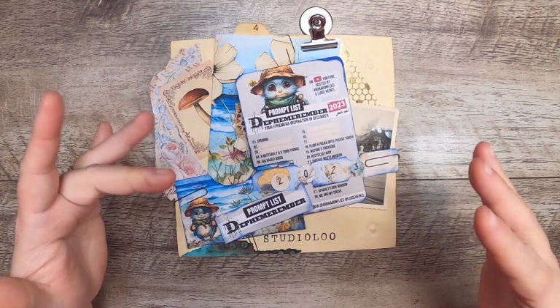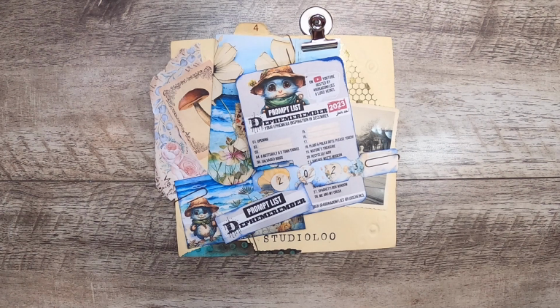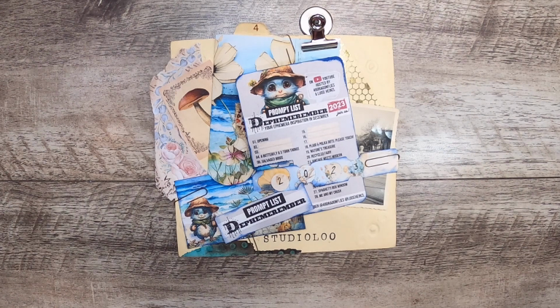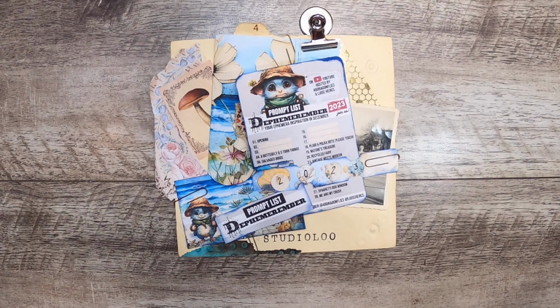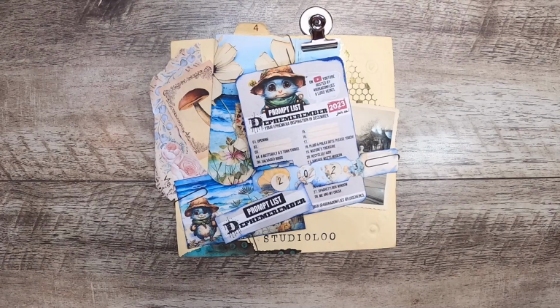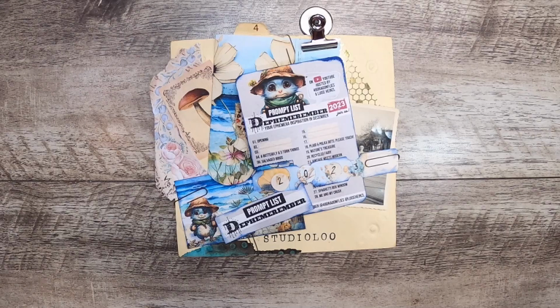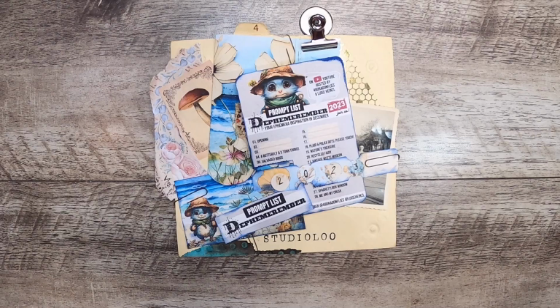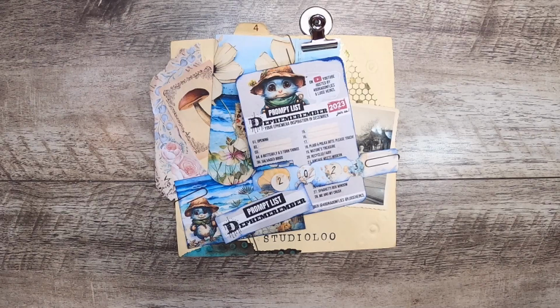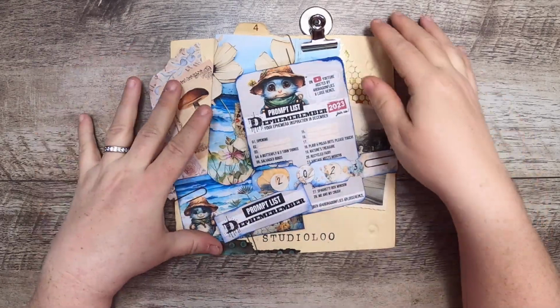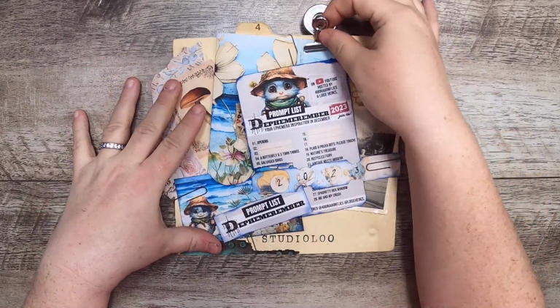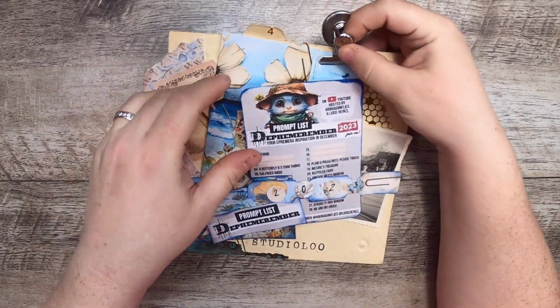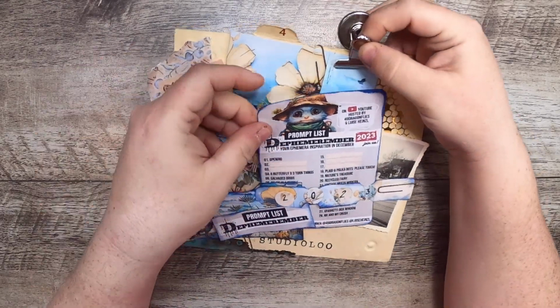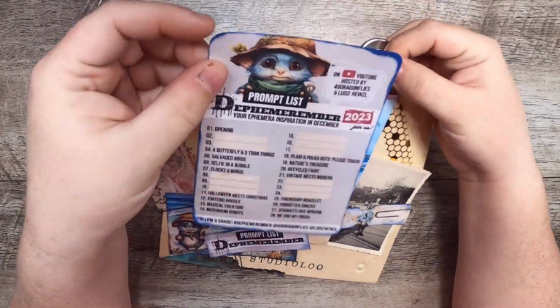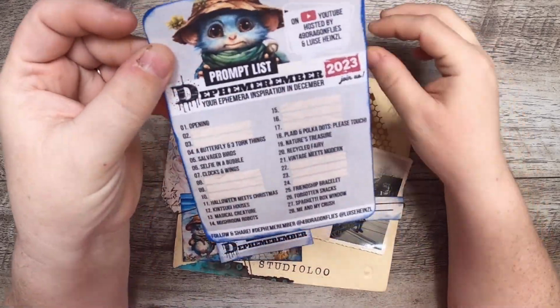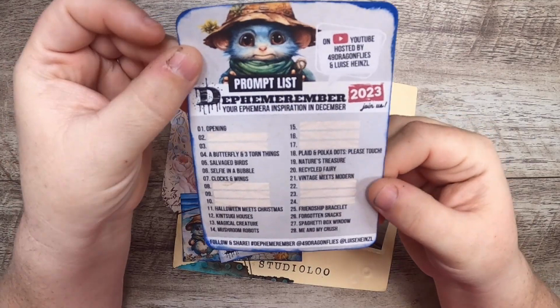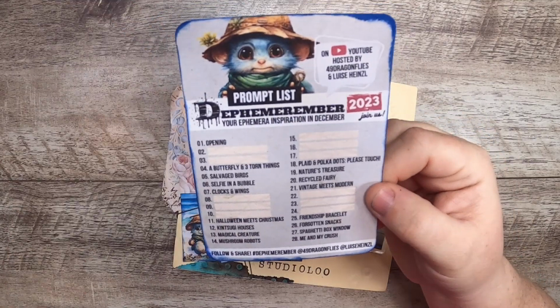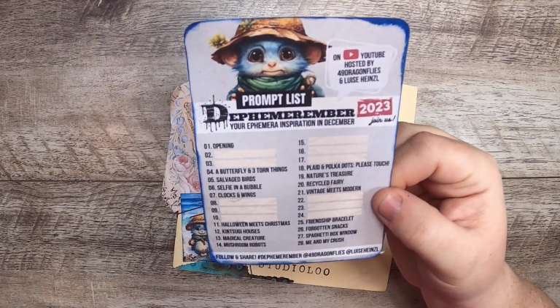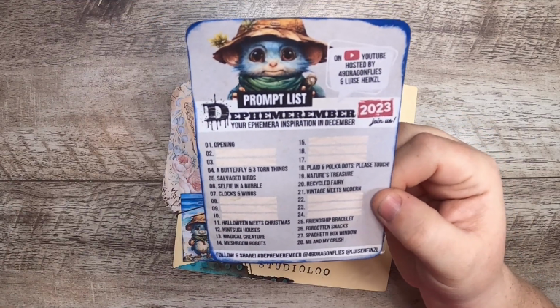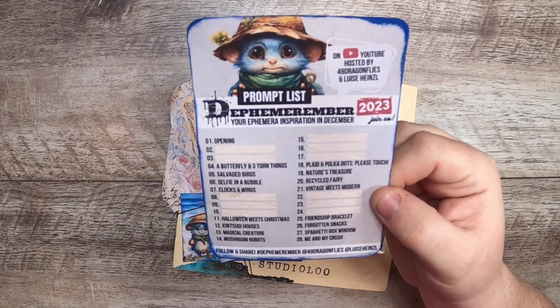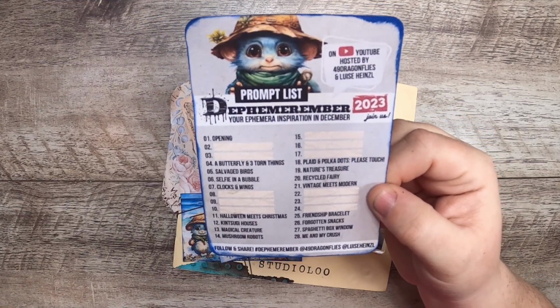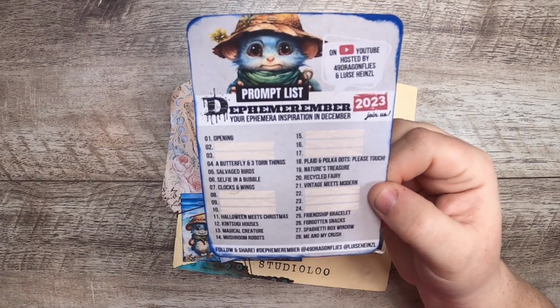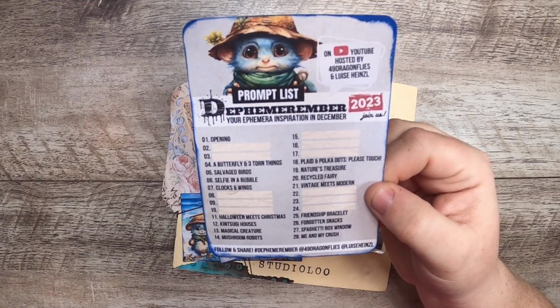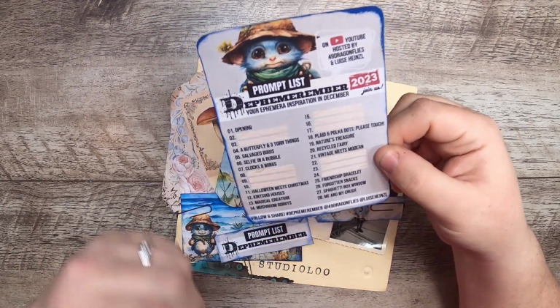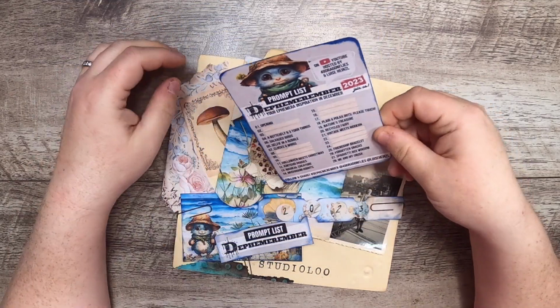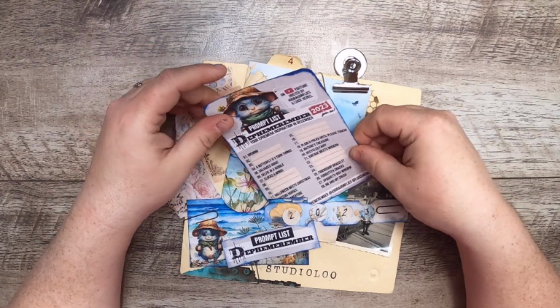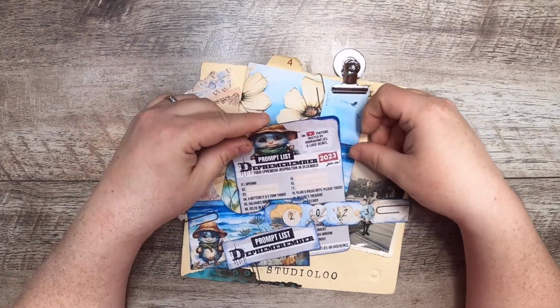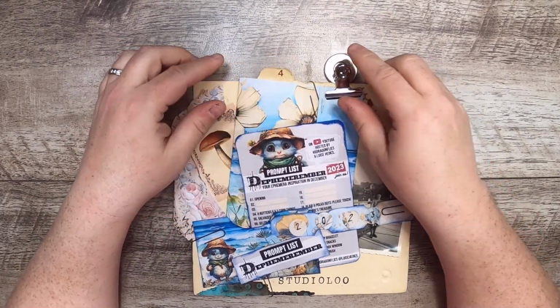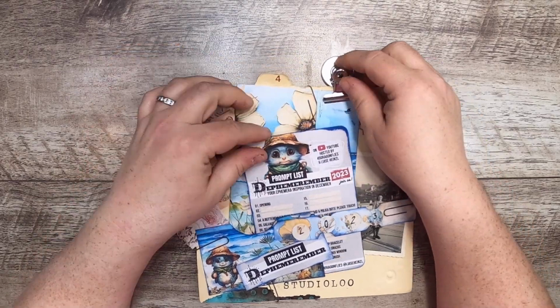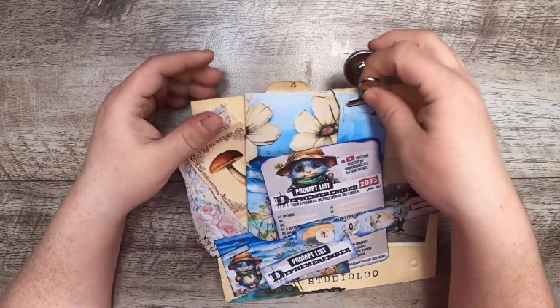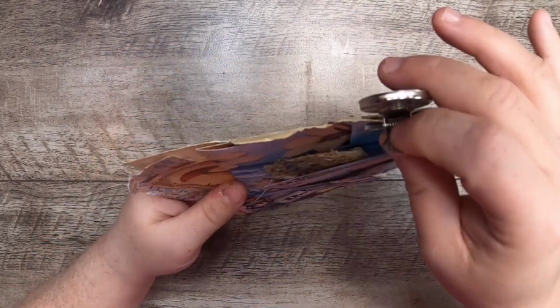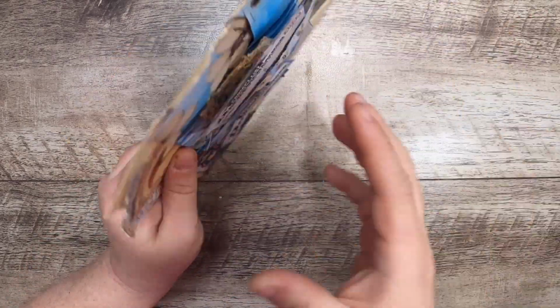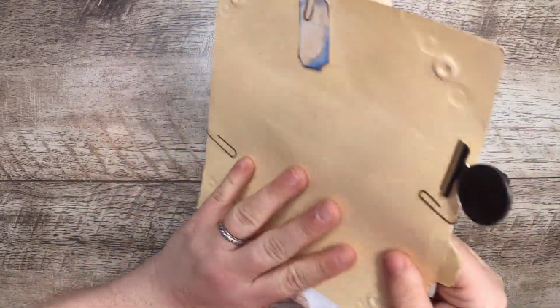Hi everyone, it's Cindy, welcome back to Studio Loo. I'm here today with Decembrember Day 18 and our prompt is plaid and polka dots, please touch.